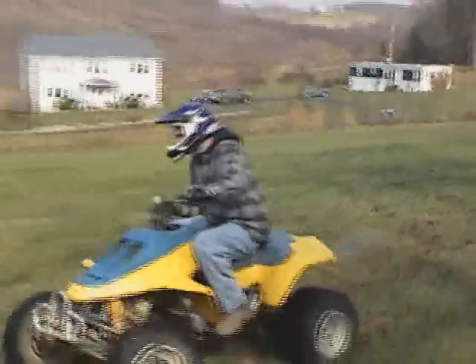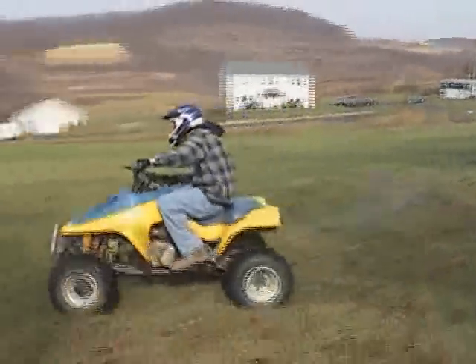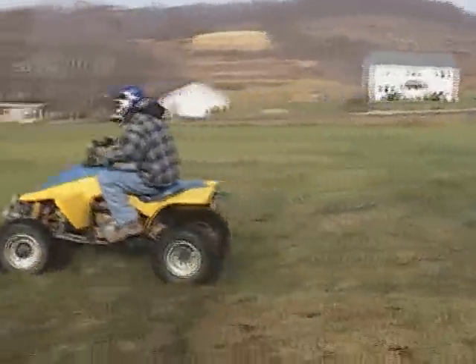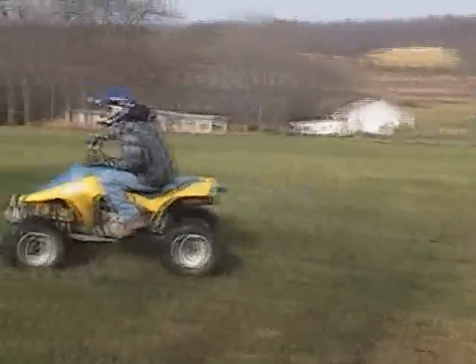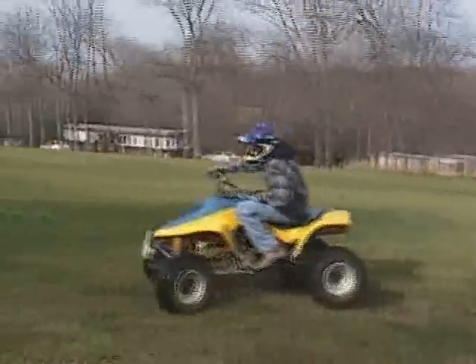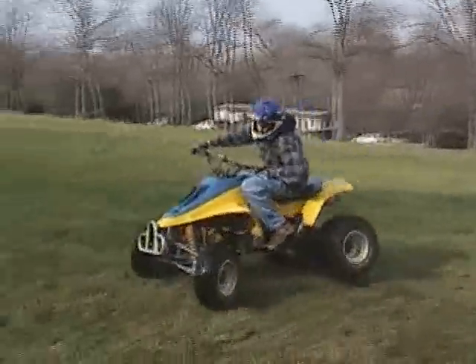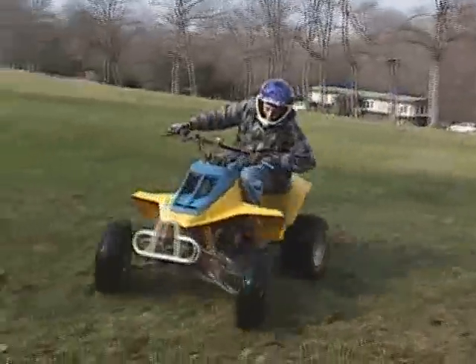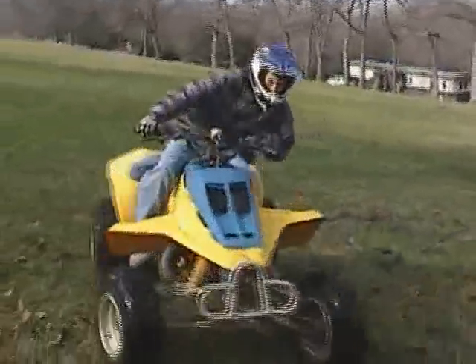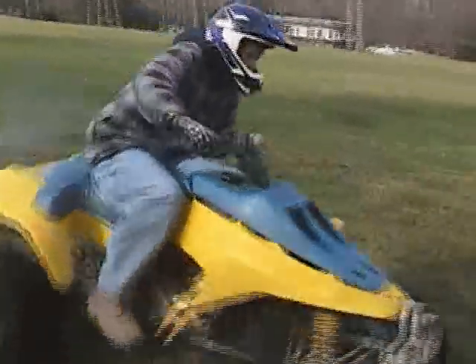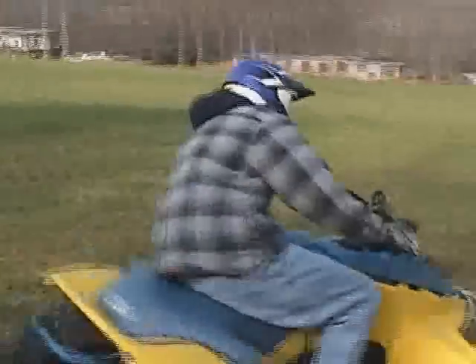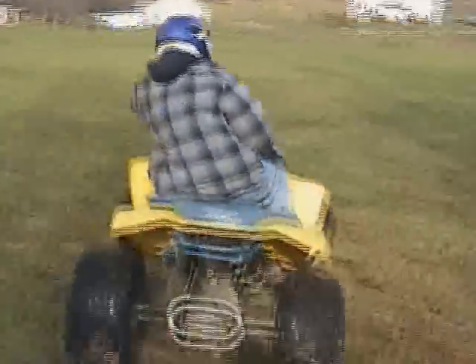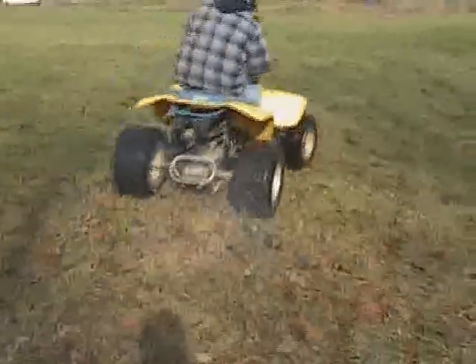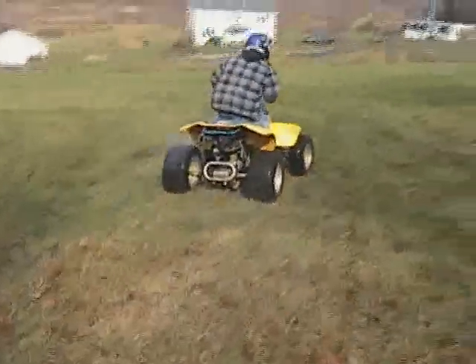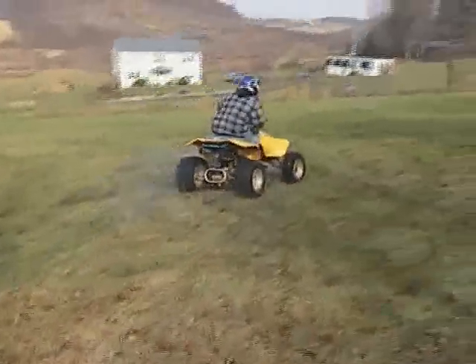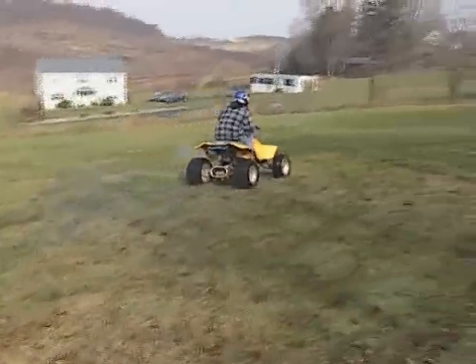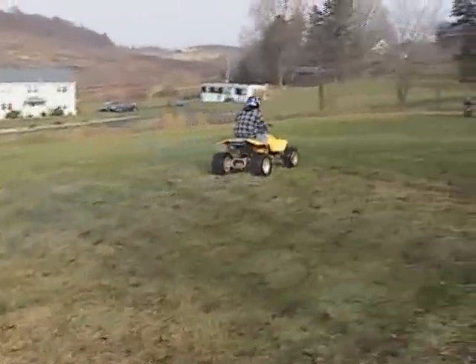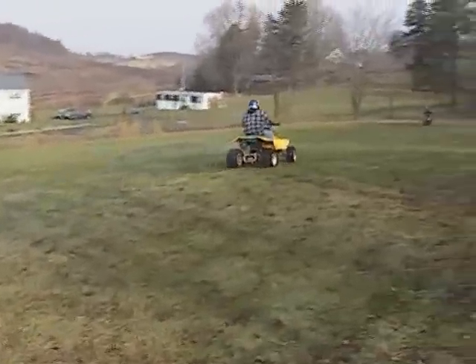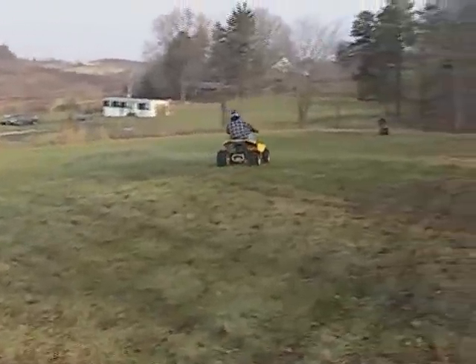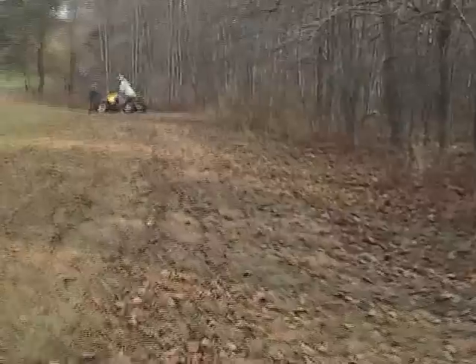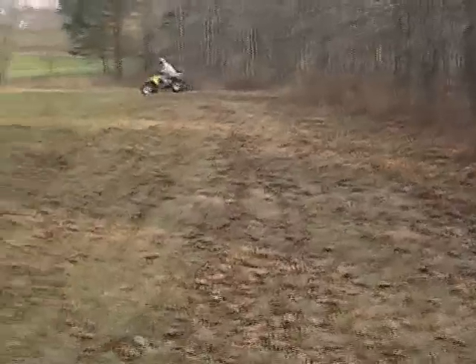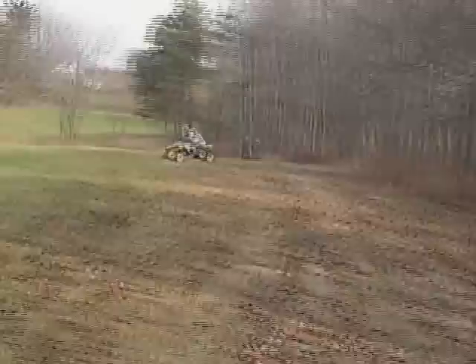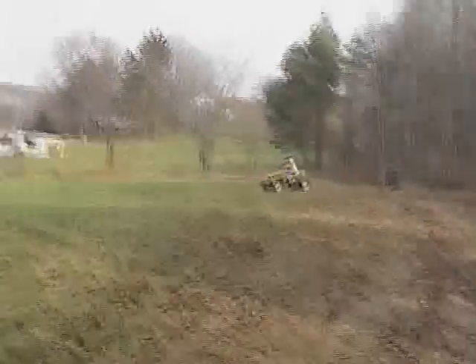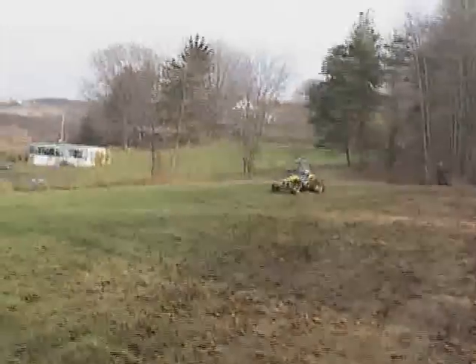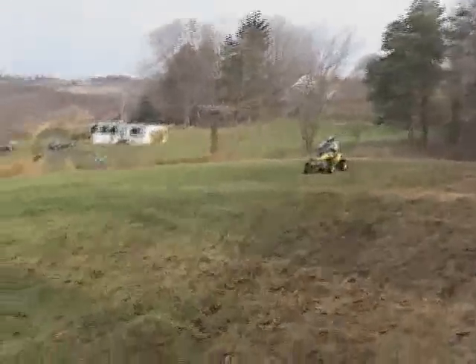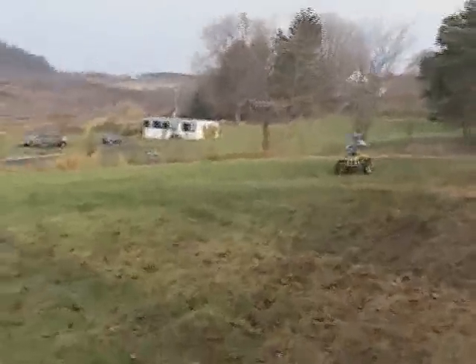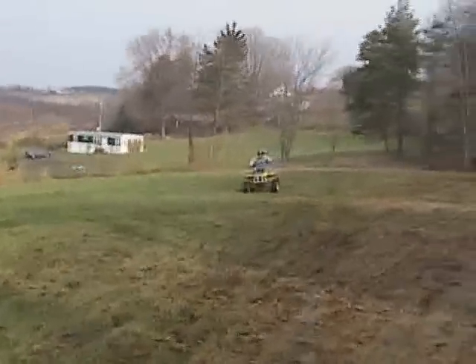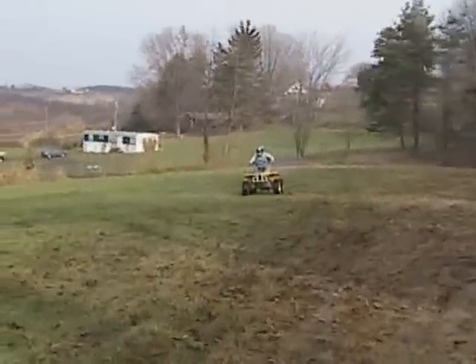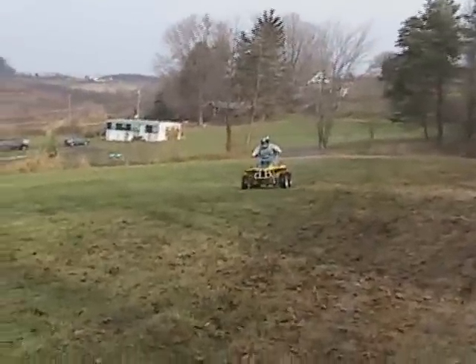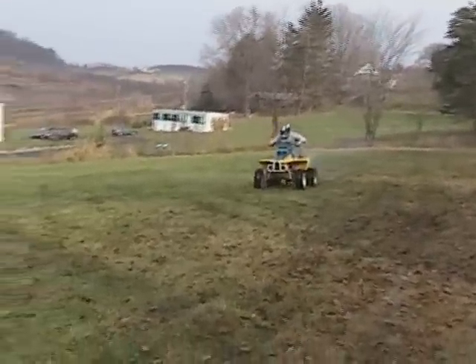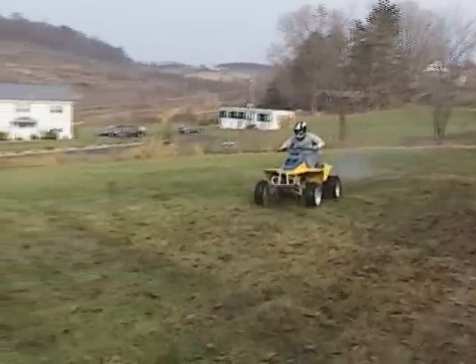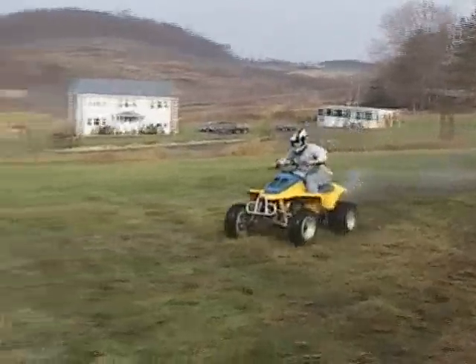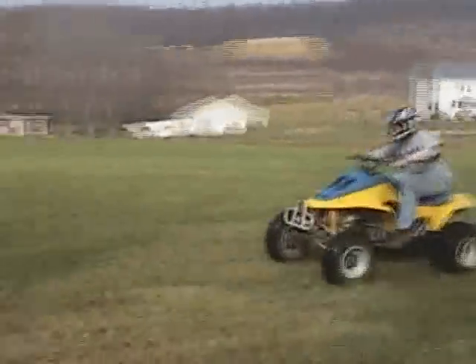You ready? No, no, no. Ready? No. What? No! I don't know.